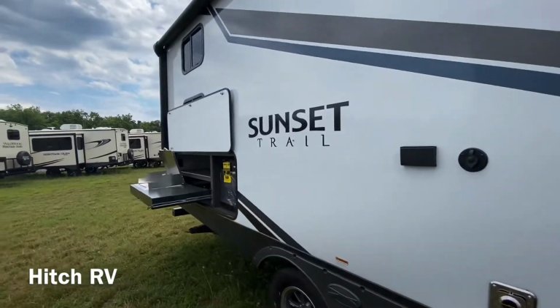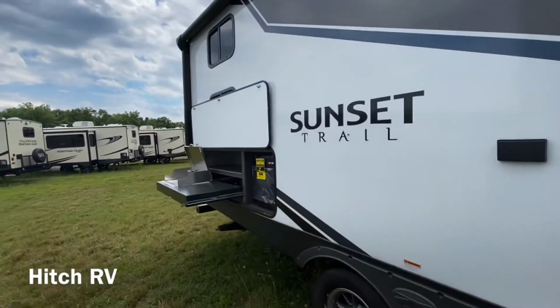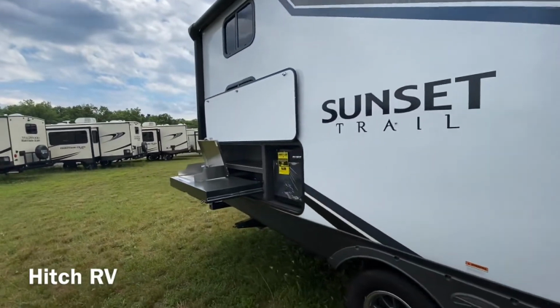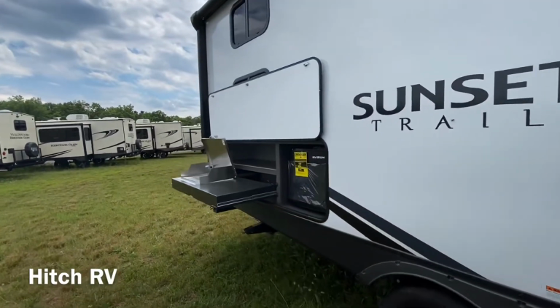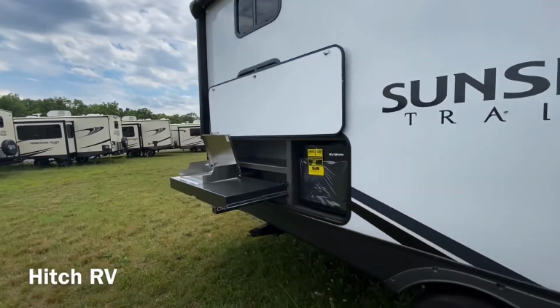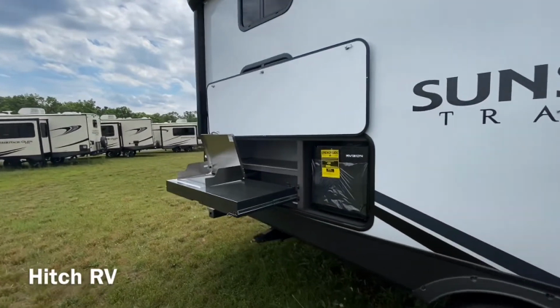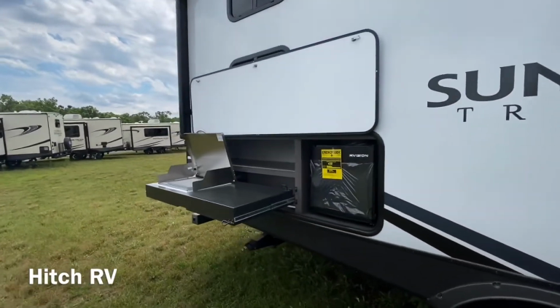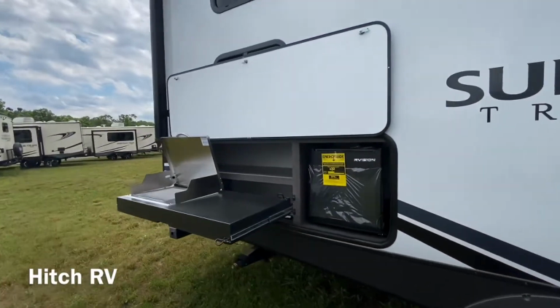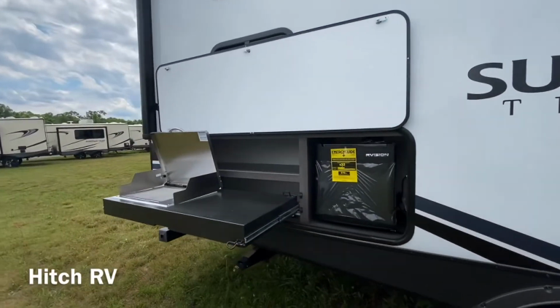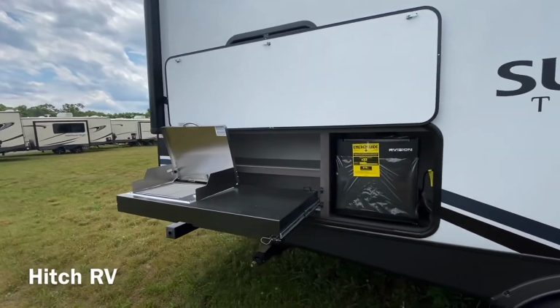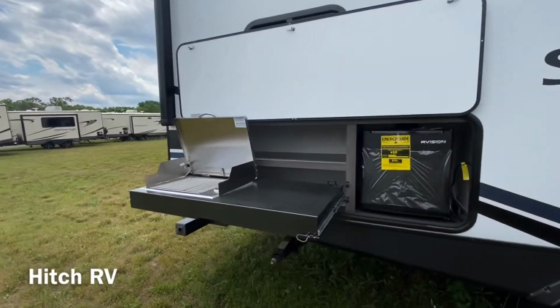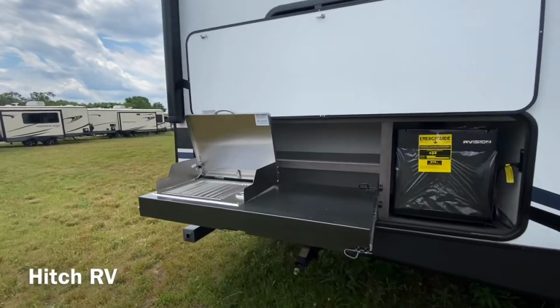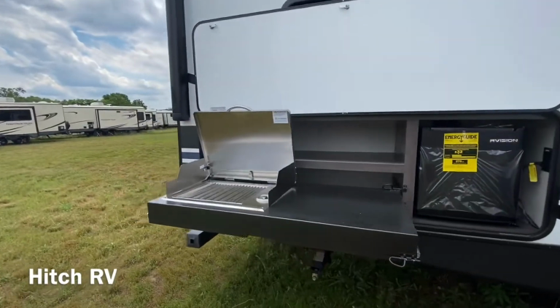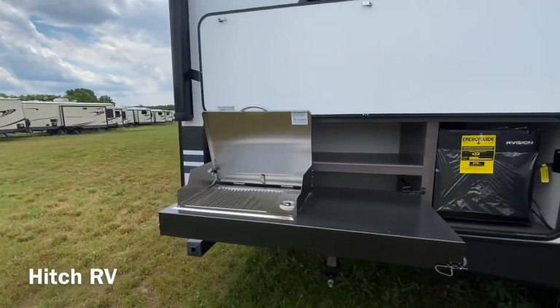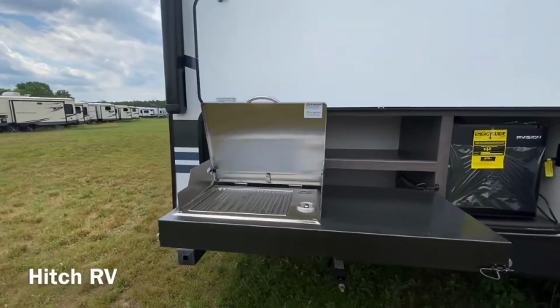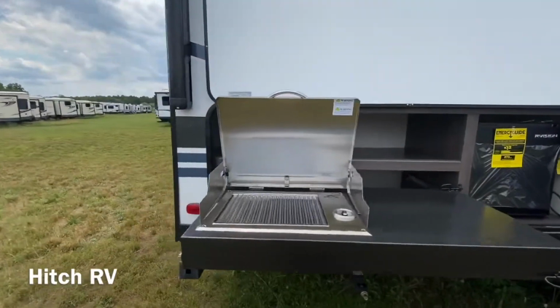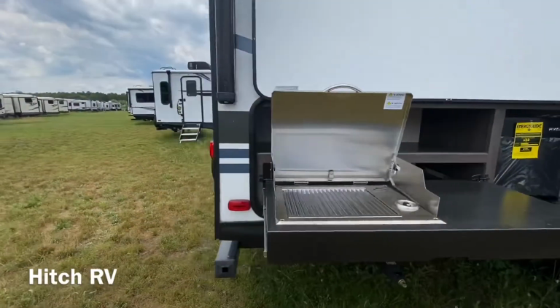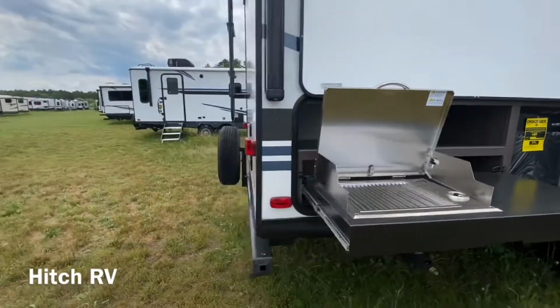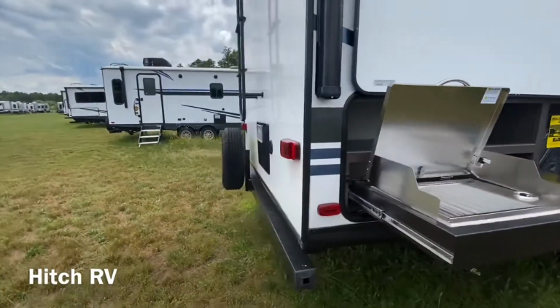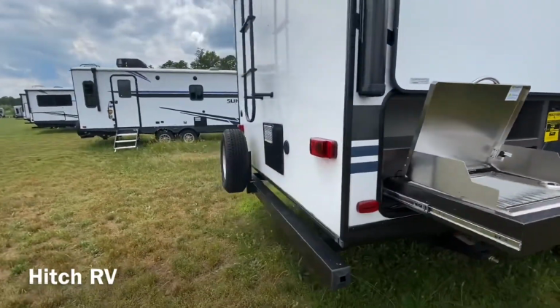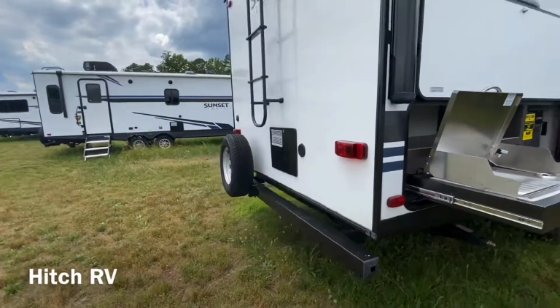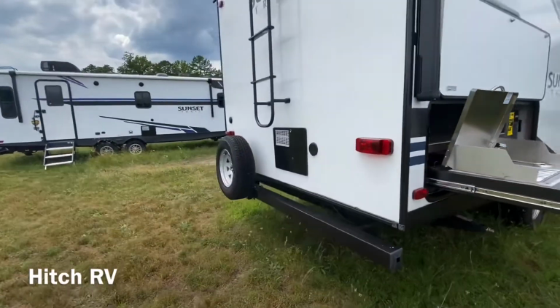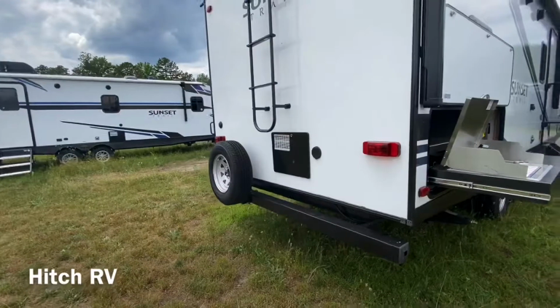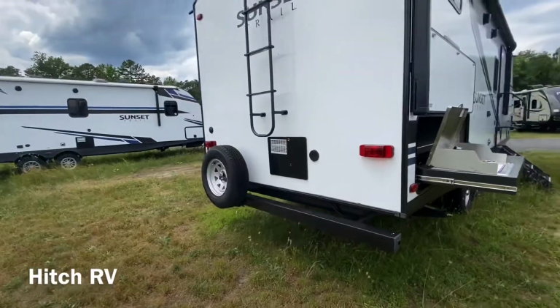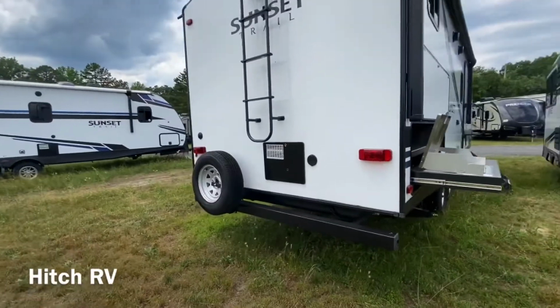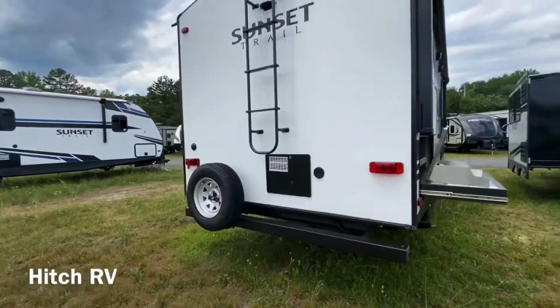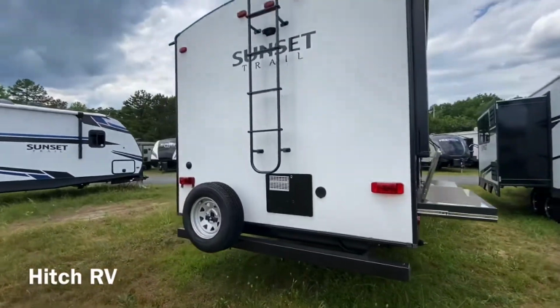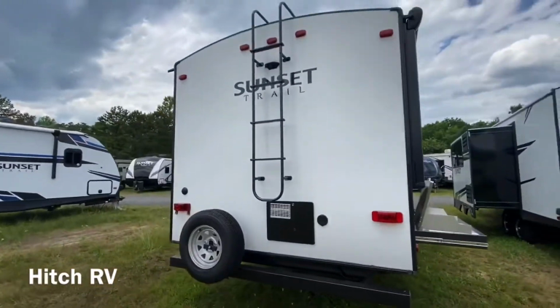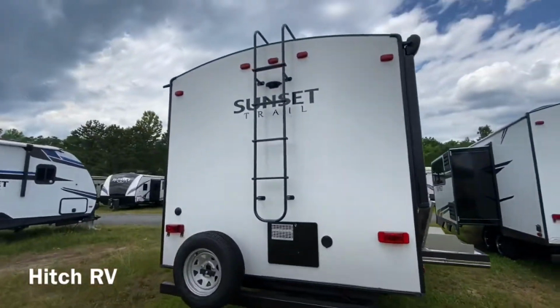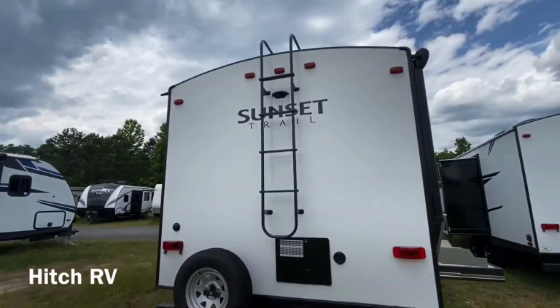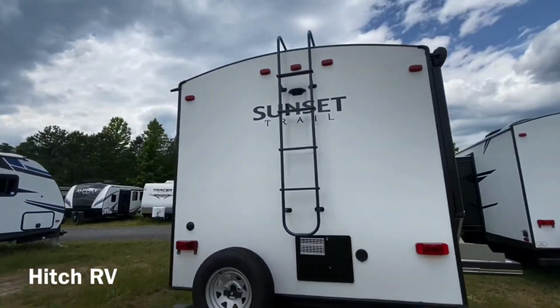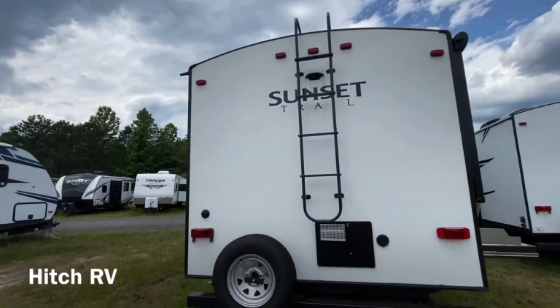We do have a little camp kitchen over here with our ArtVision fridge and our capital grill. Then coming around to the backside we have our spray port, spare tire, ladder, and backup camera prep.